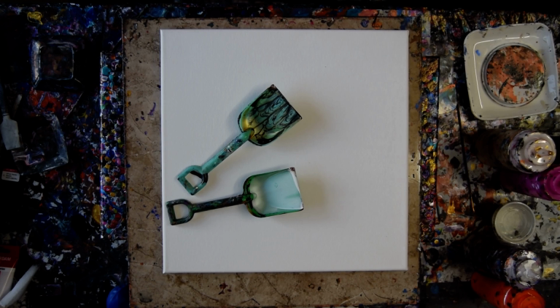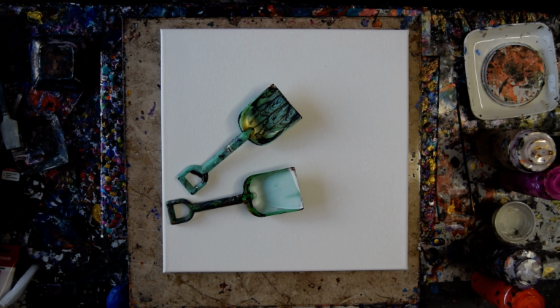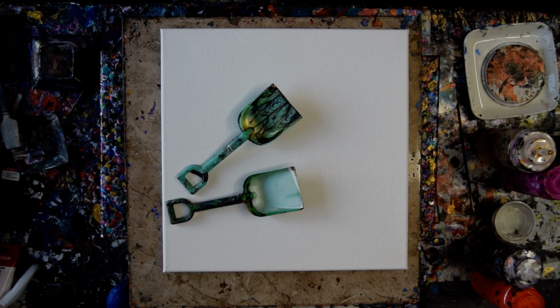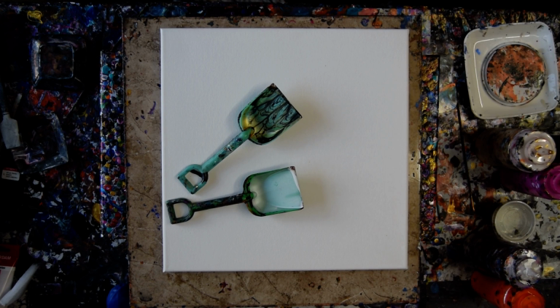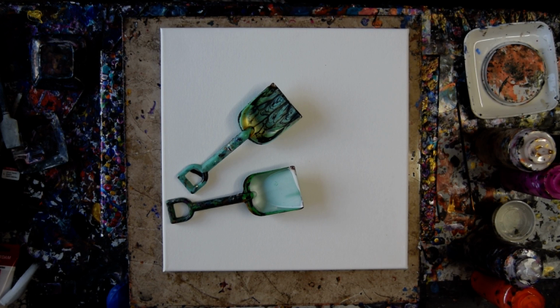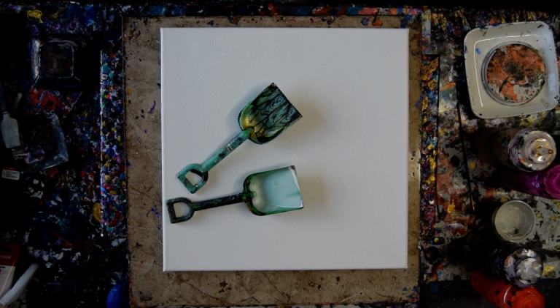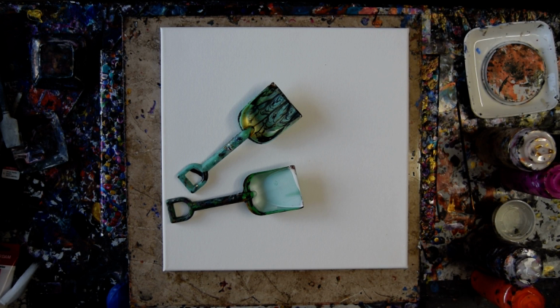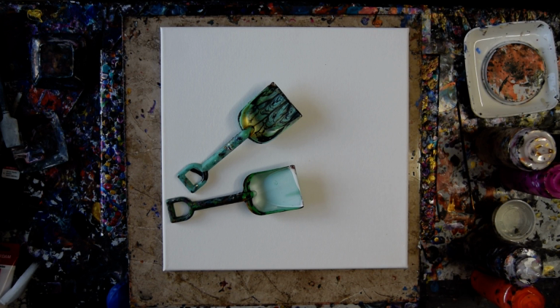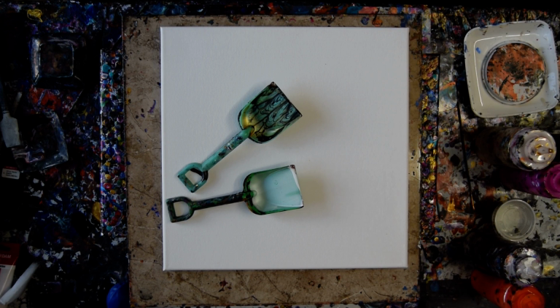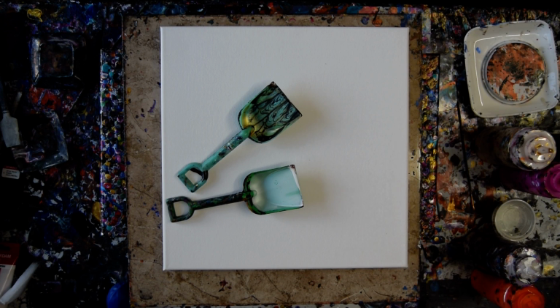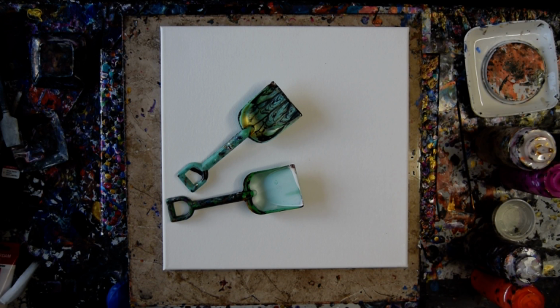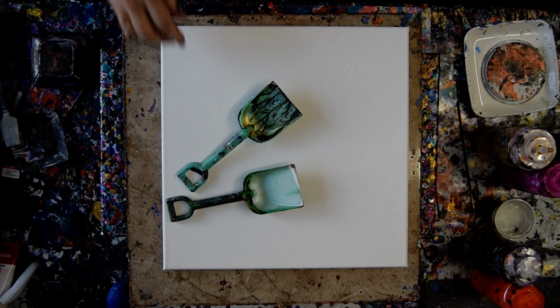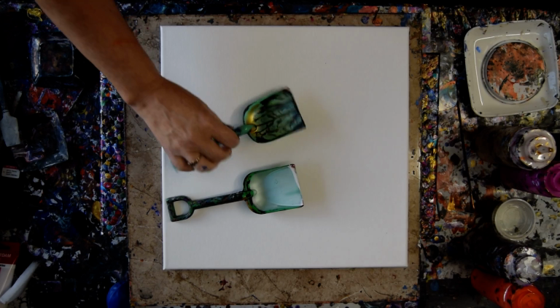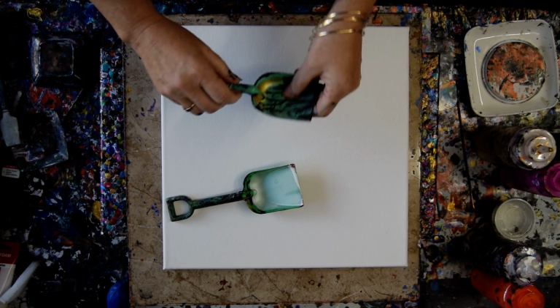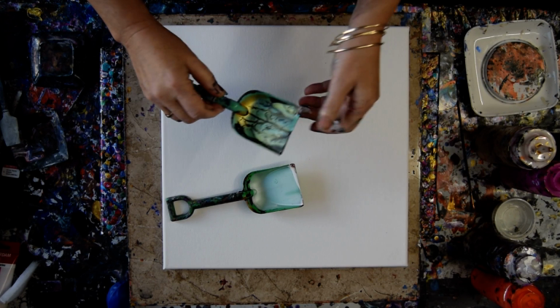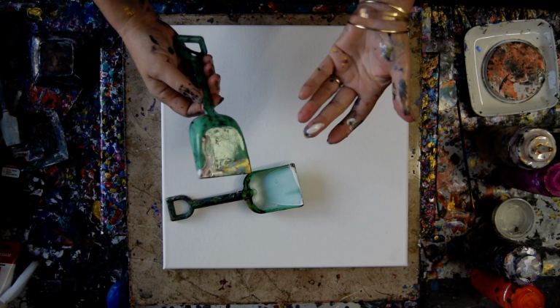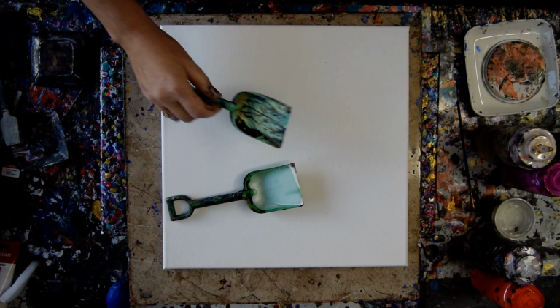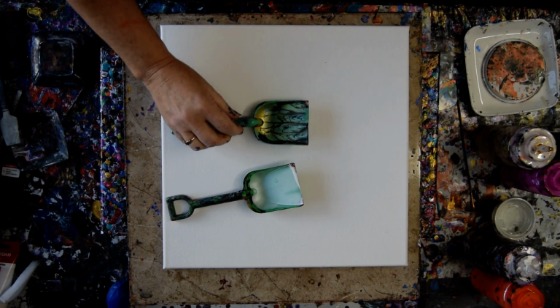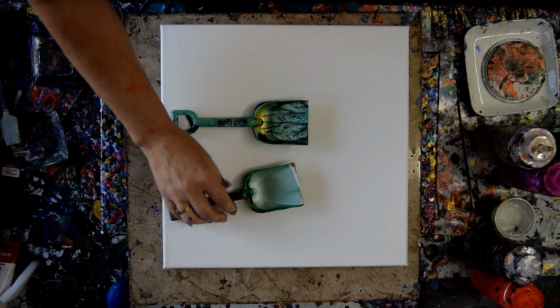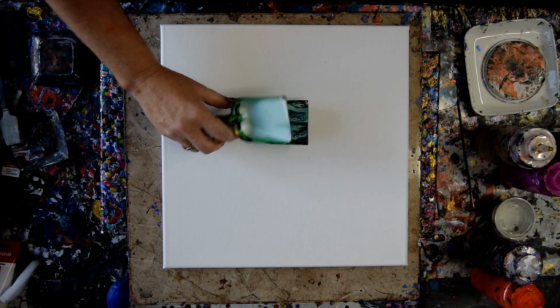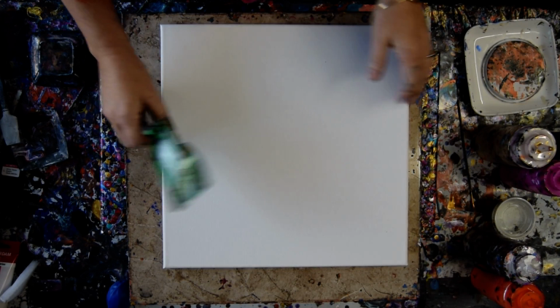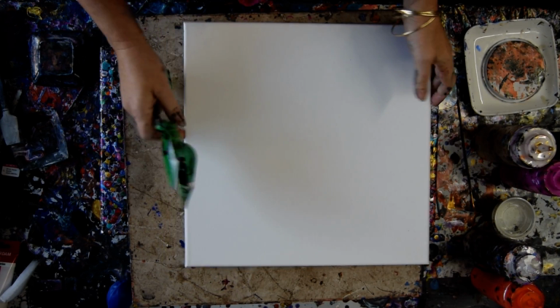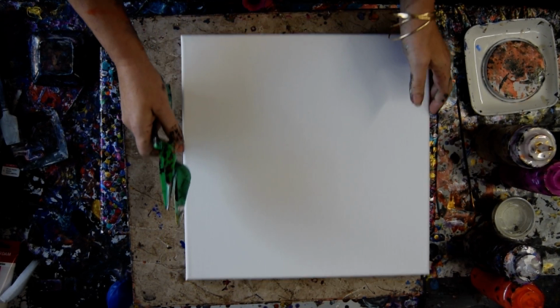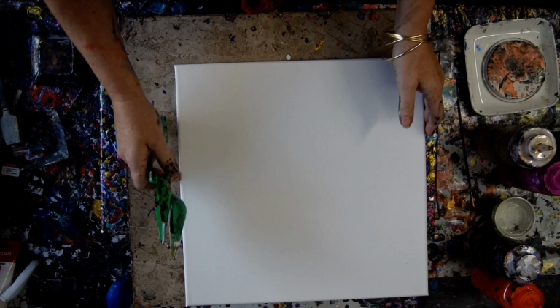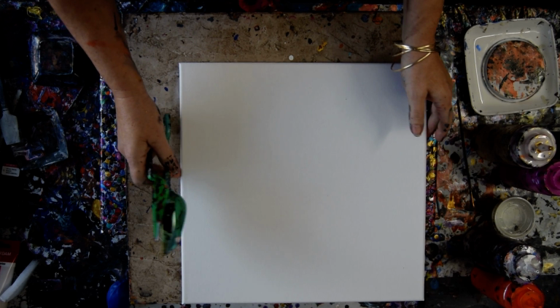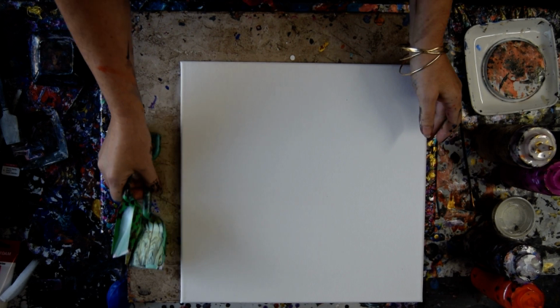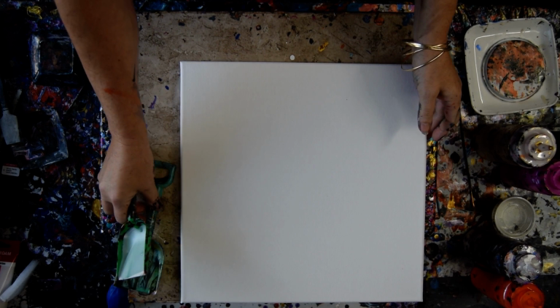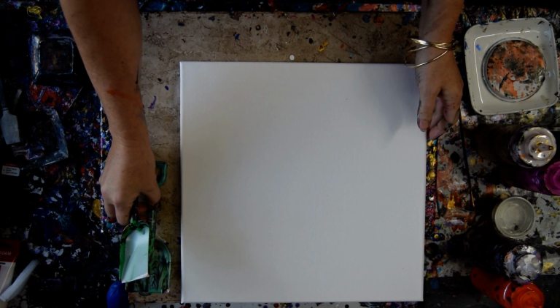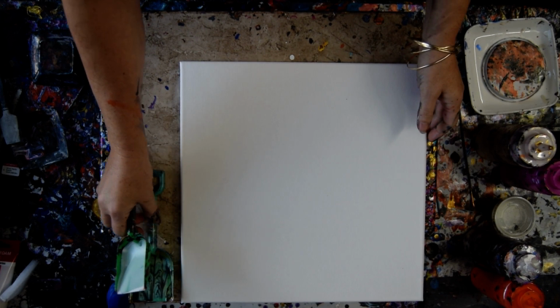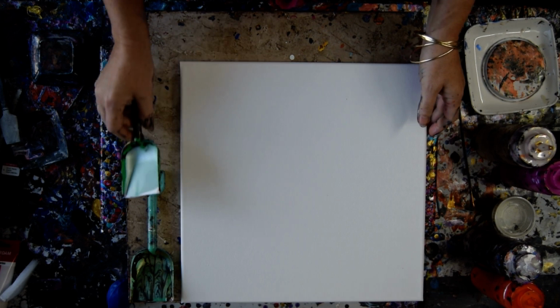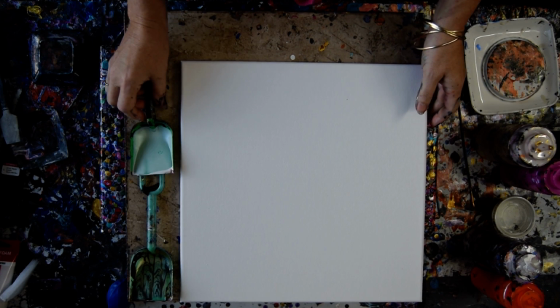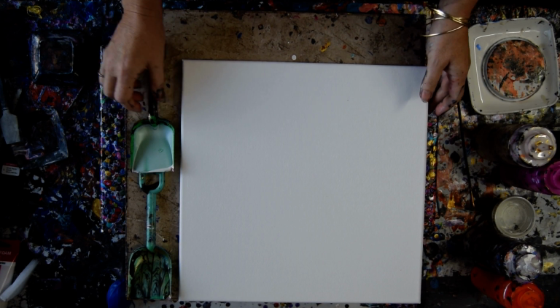Hello again, it's Priscilla Batzell at Expression Start Studio Gallery. As the light slowly fades, I'm going to reuse my shovels on this 14 by 14 inch canvas to do an organic geometric, which is what I'm calling them.